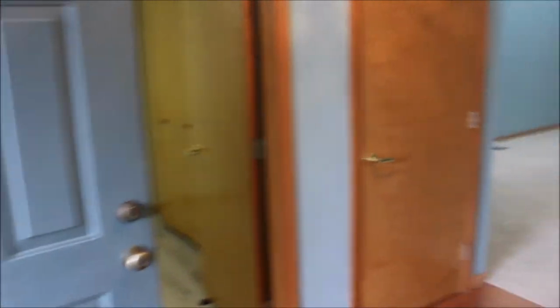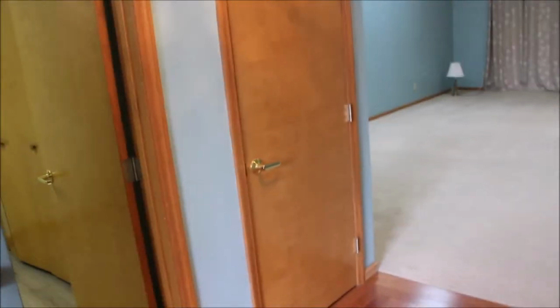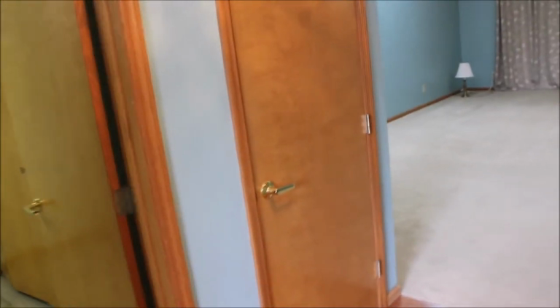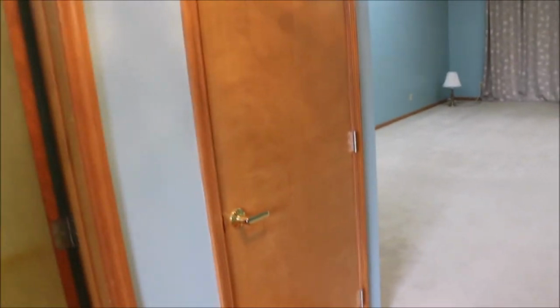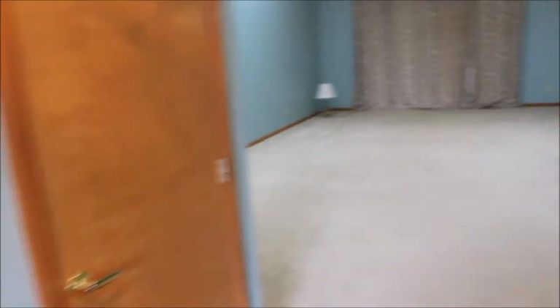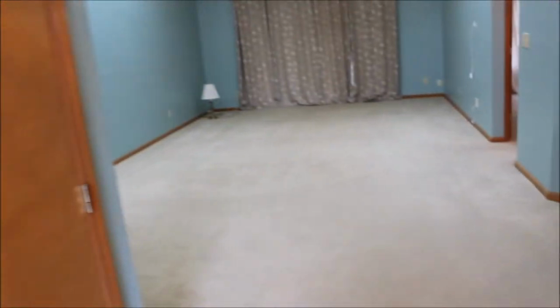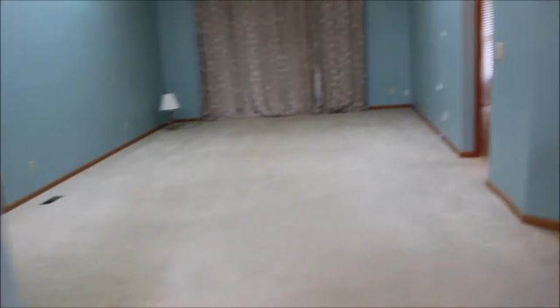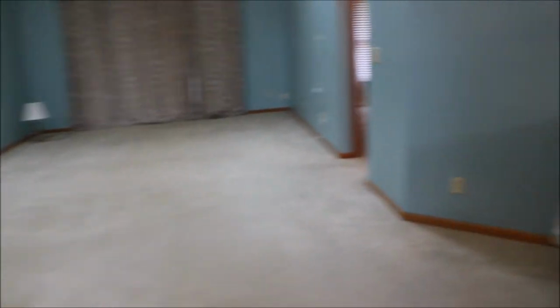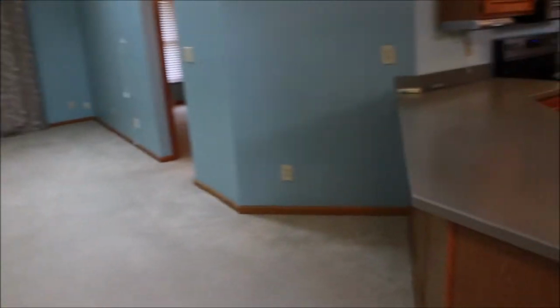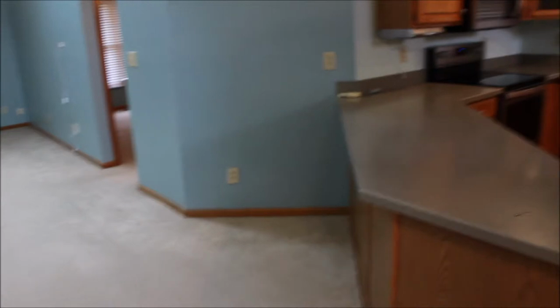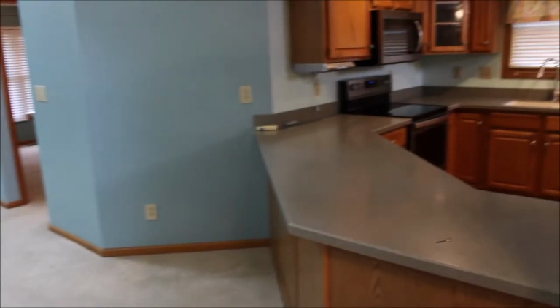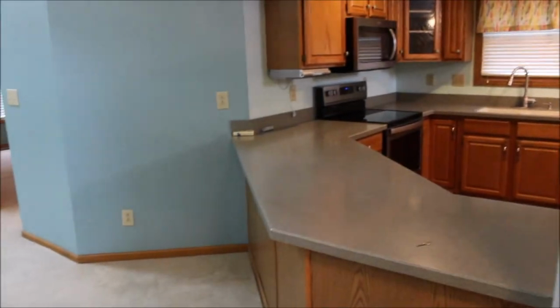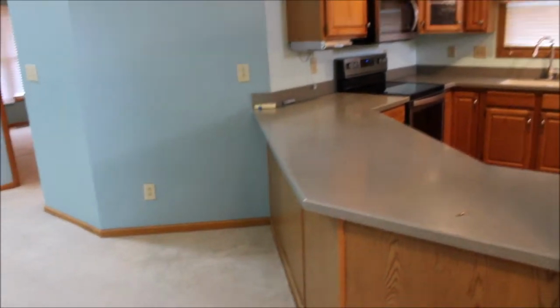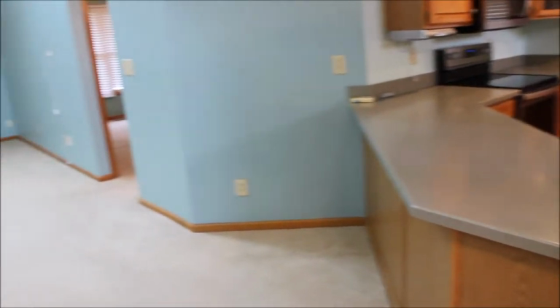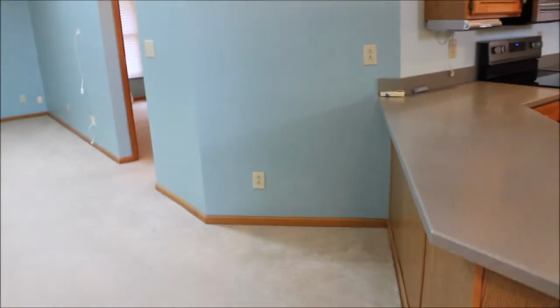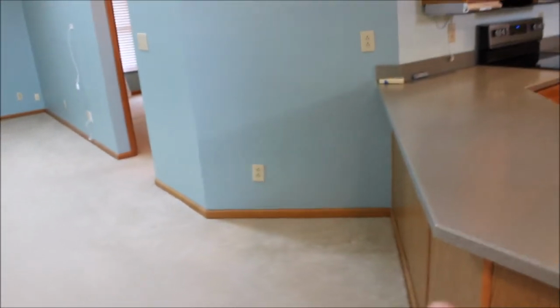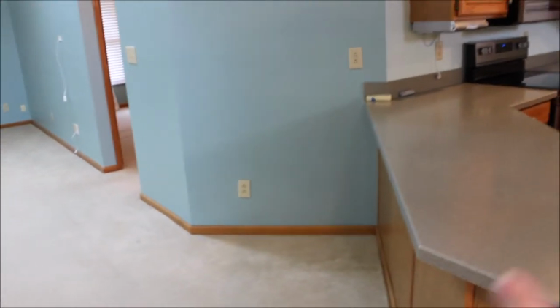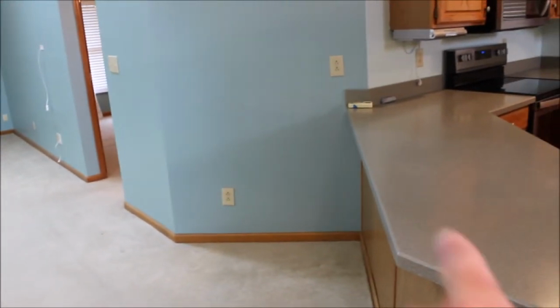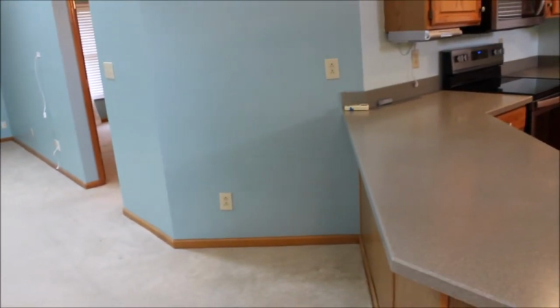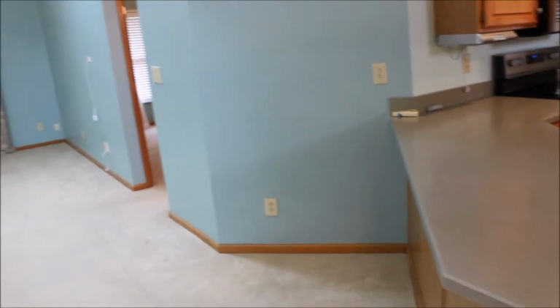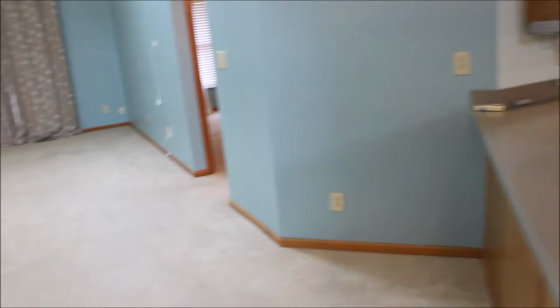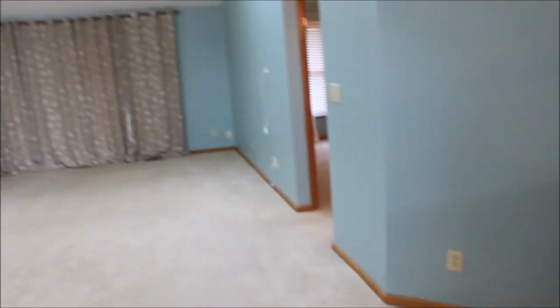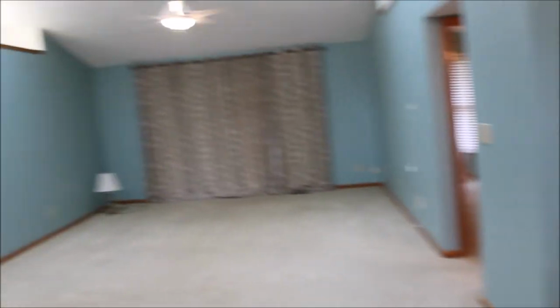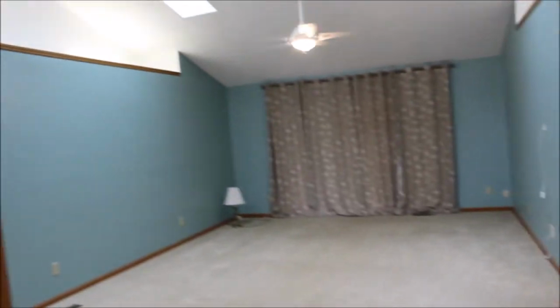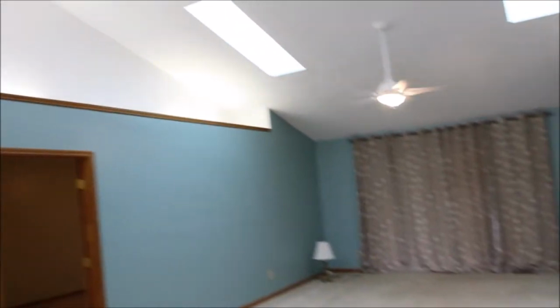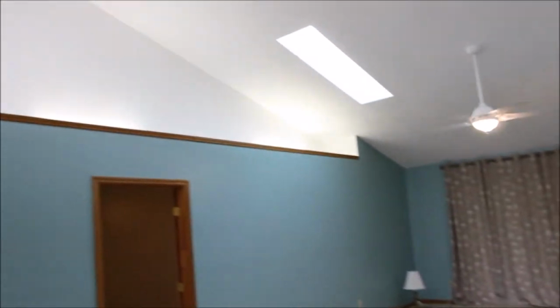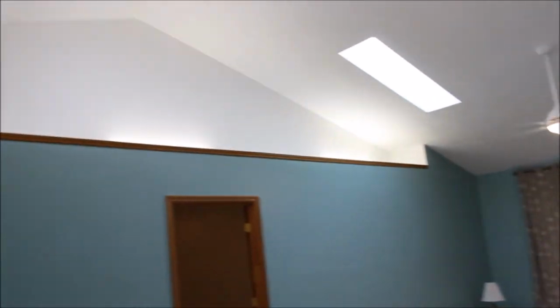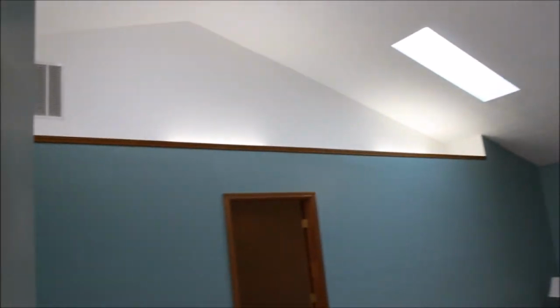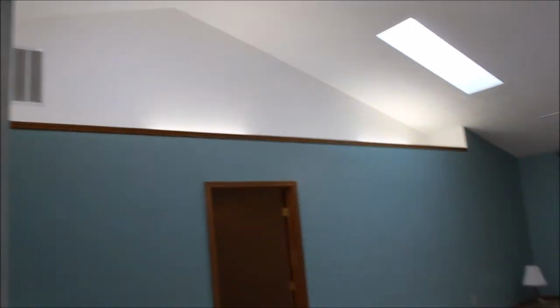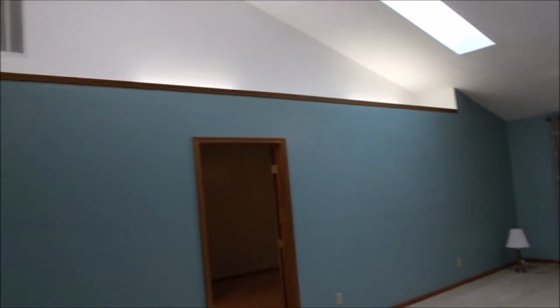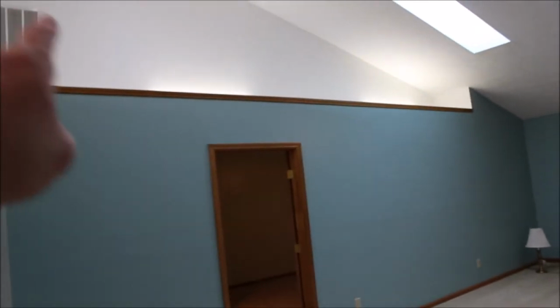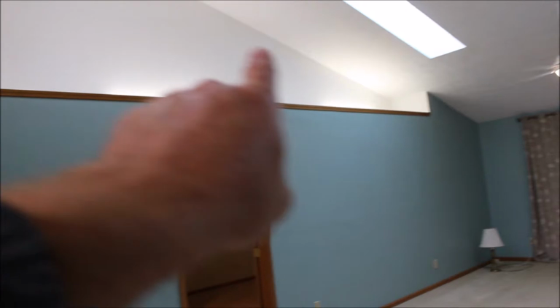Making our way to the right, you've got your coat closet here. You can see the pass-through into the kitchen, which is really nice. The countertops hang out enough that it's set up as a bar.